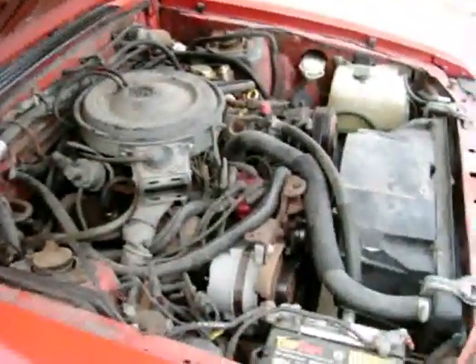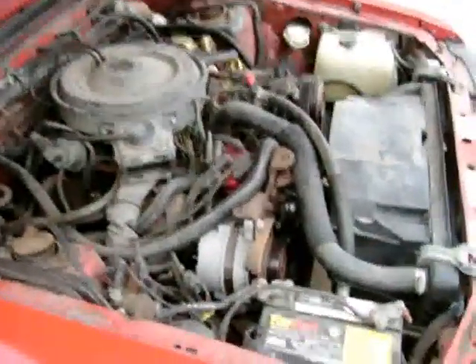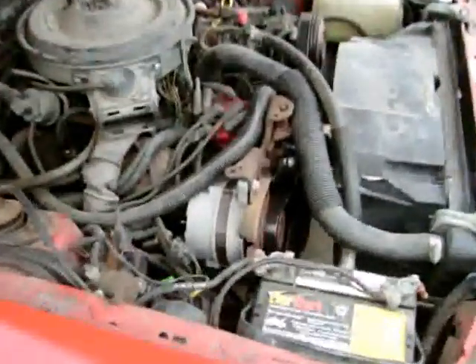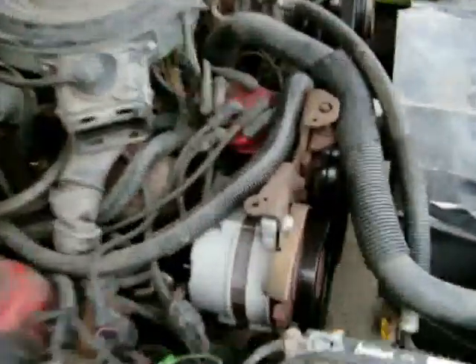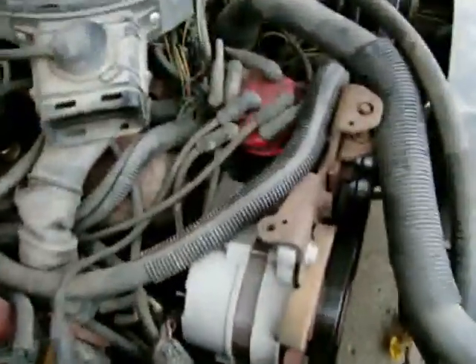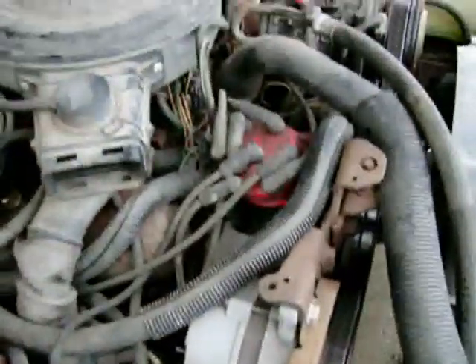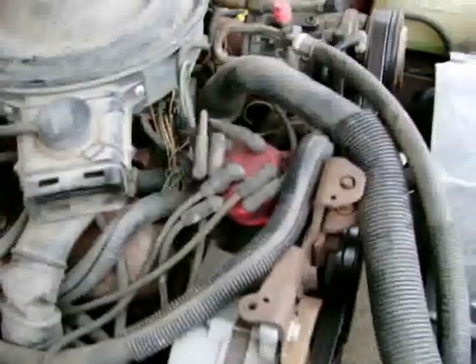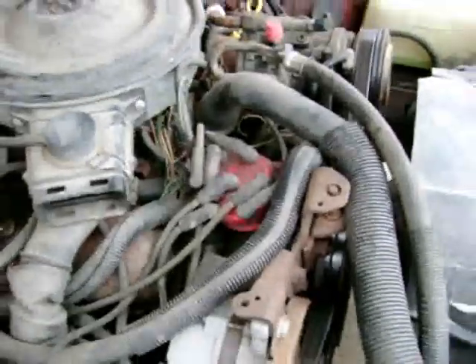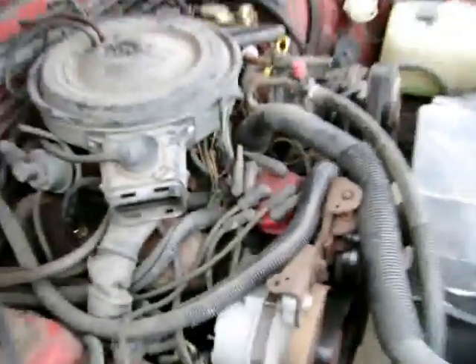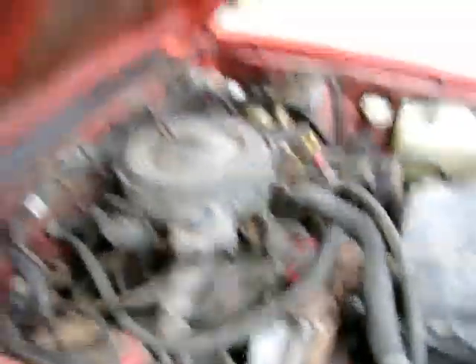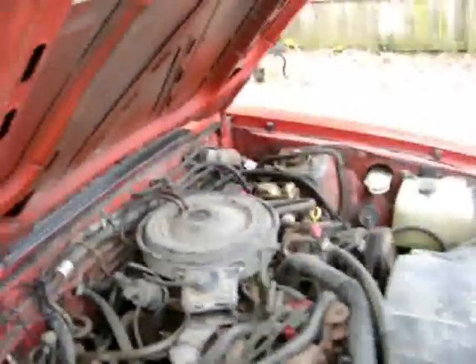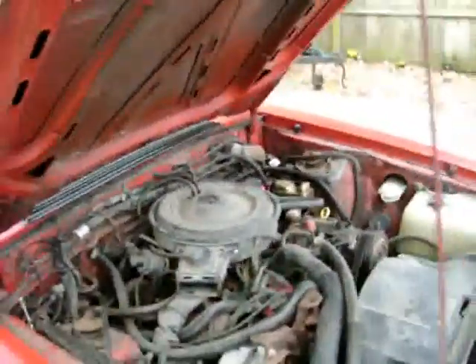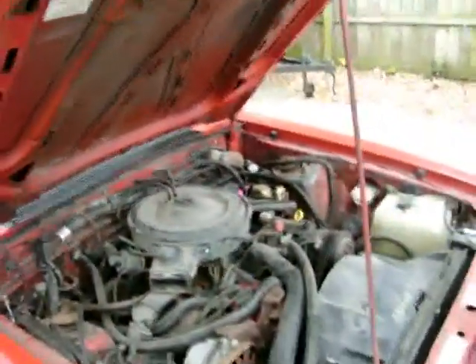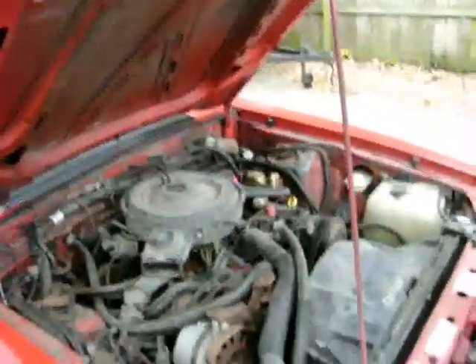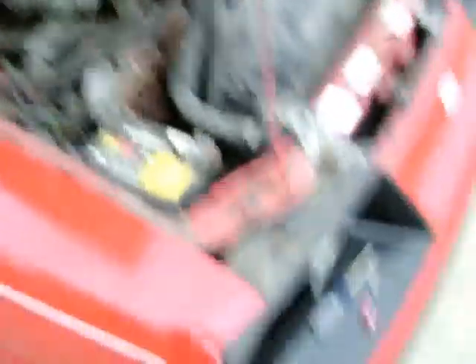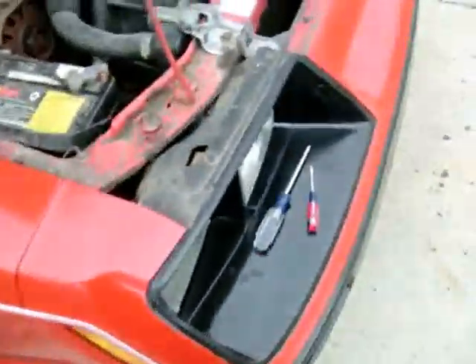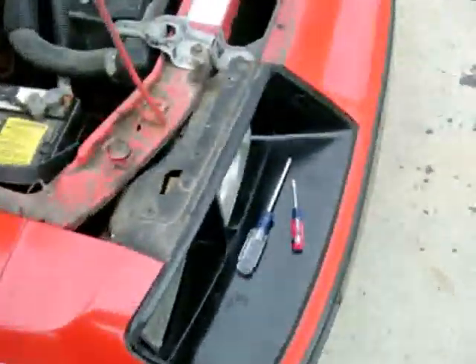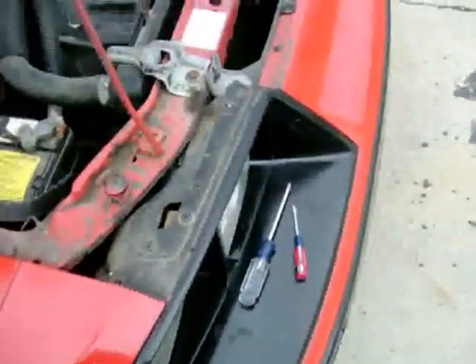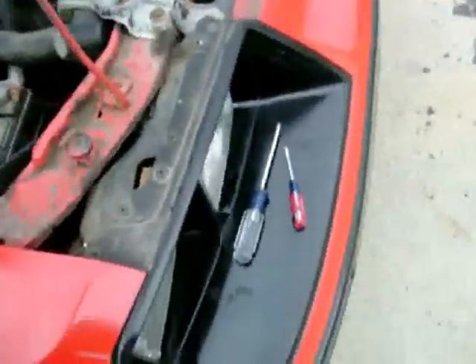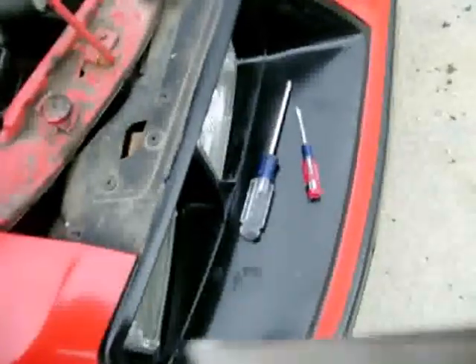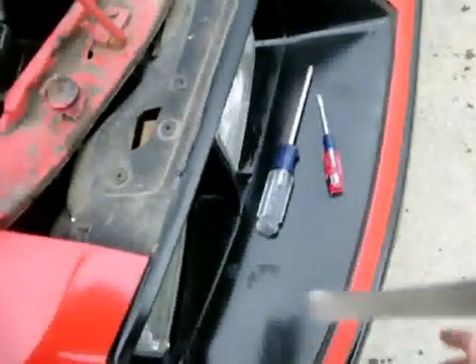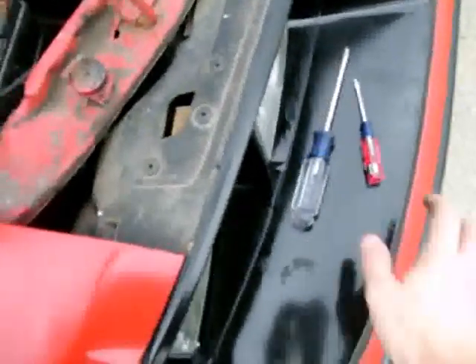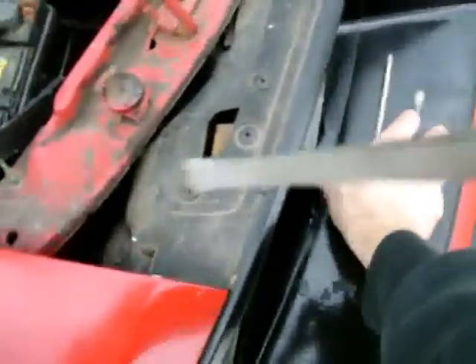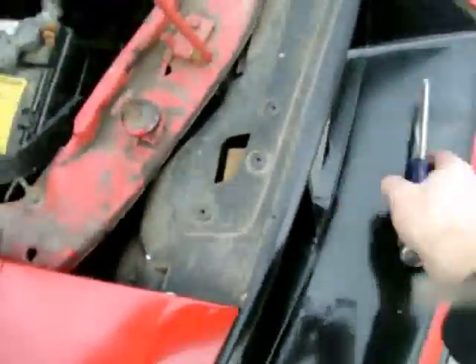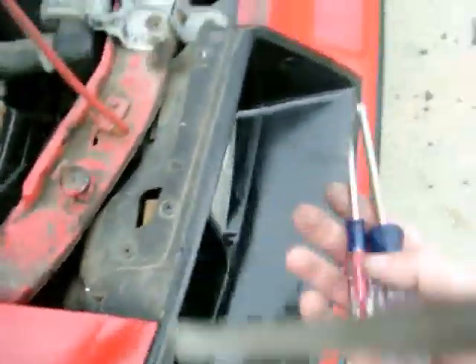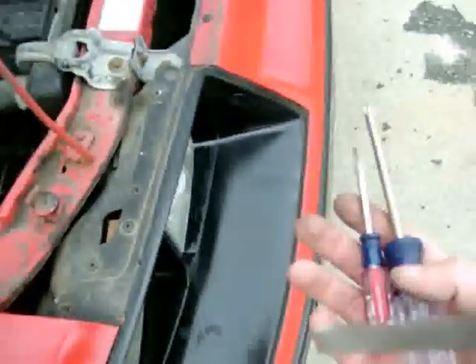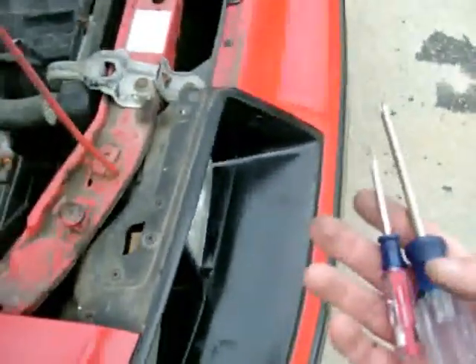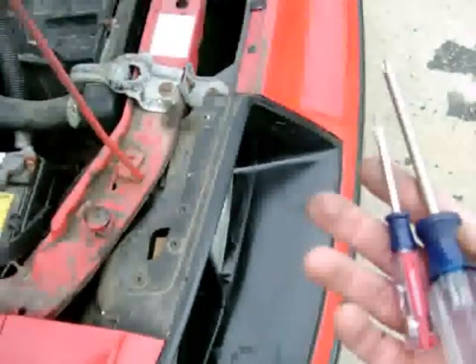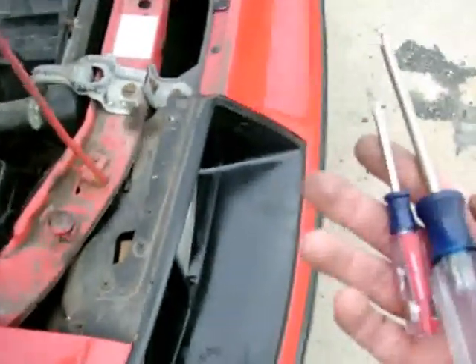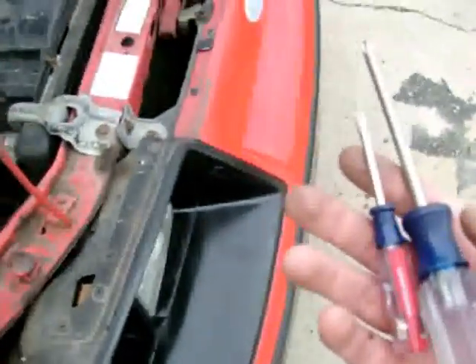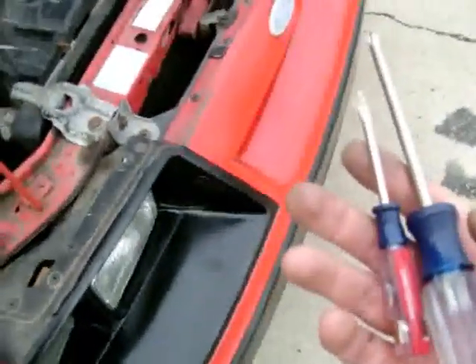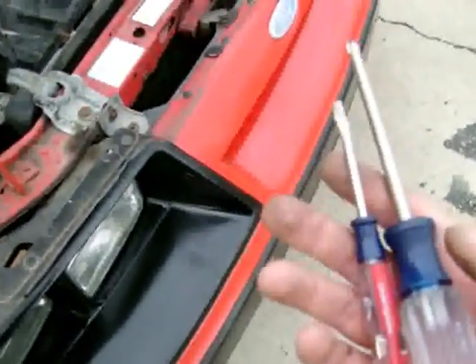I've got it screwed back down. We're going to start it up and see how it runs now. This is one of the only tools I needed to use to fix it — just a screwdriver and a Phillips head.